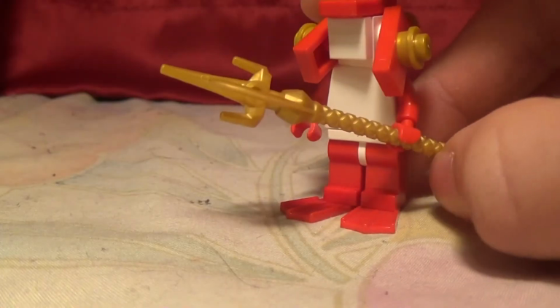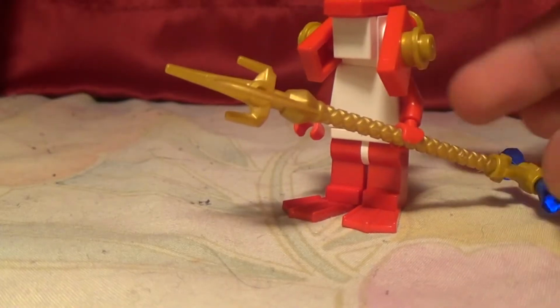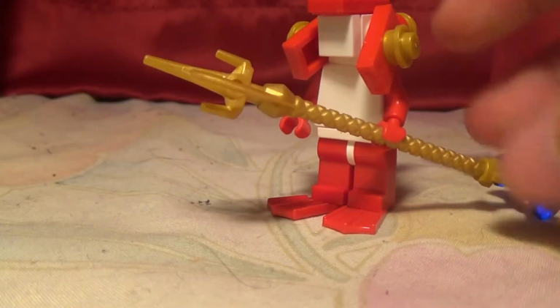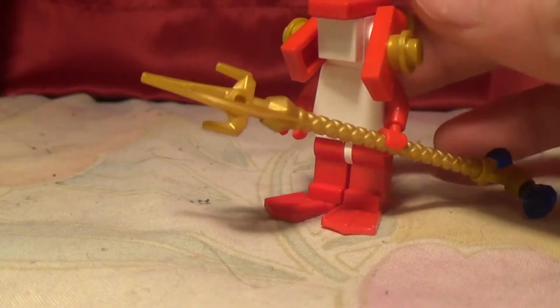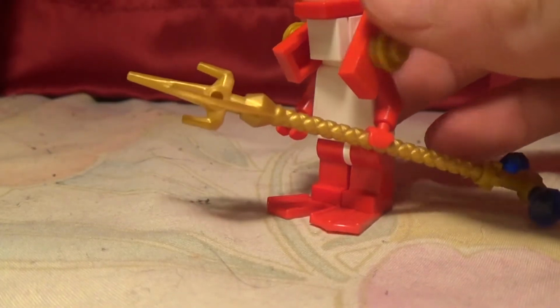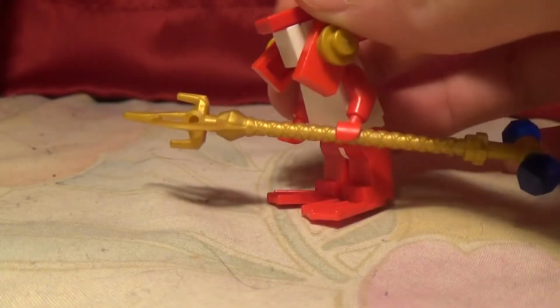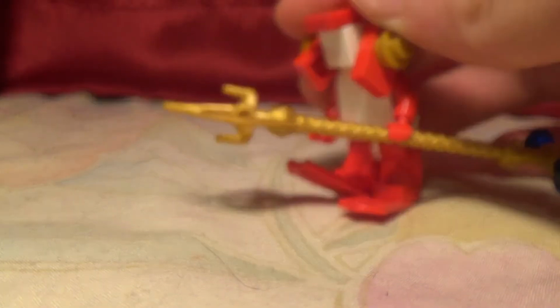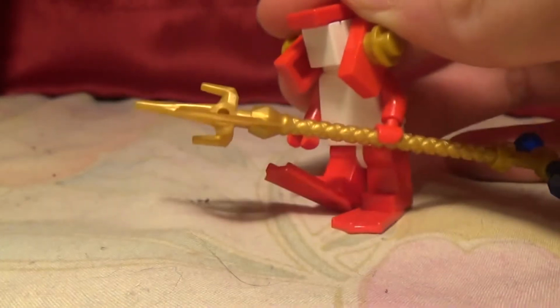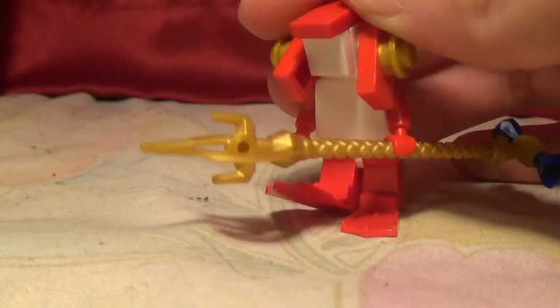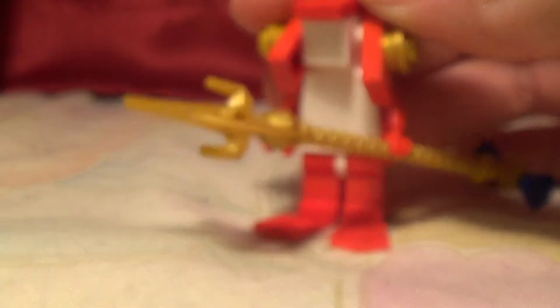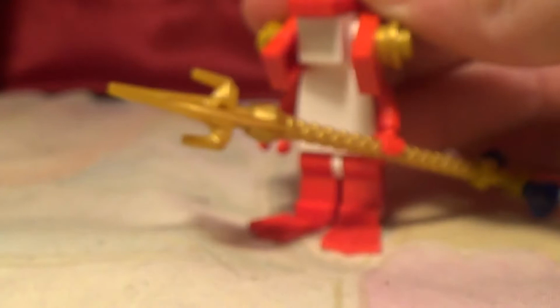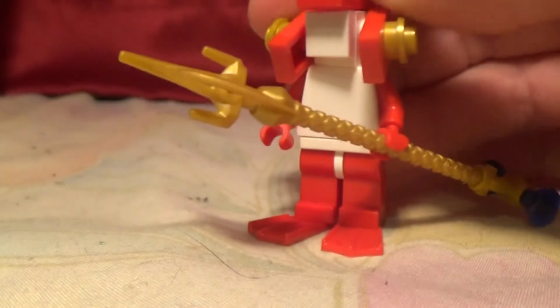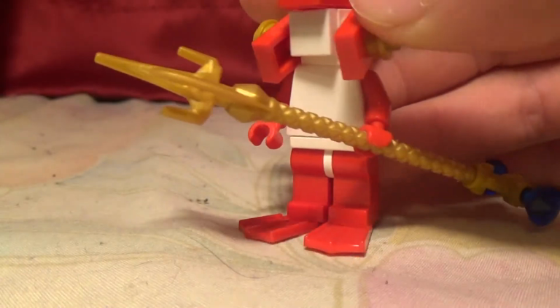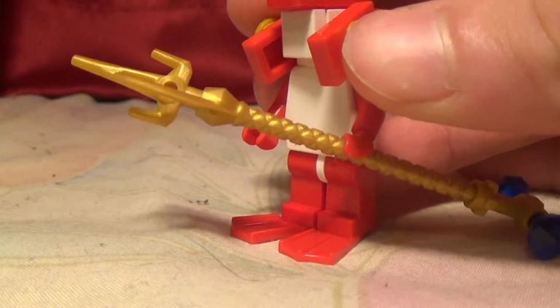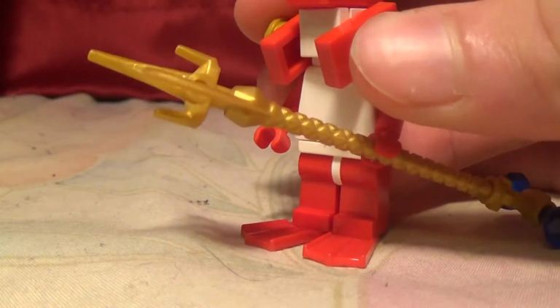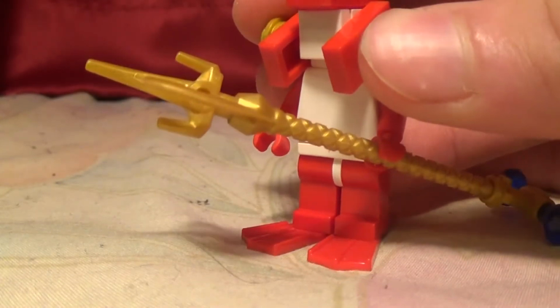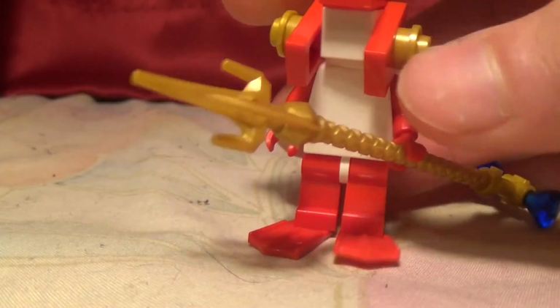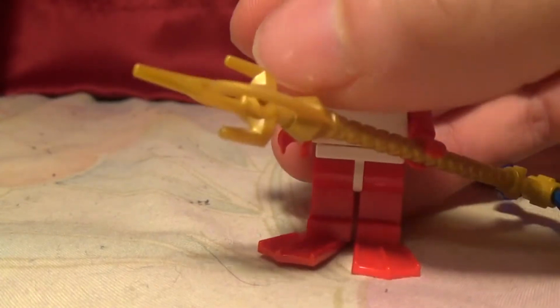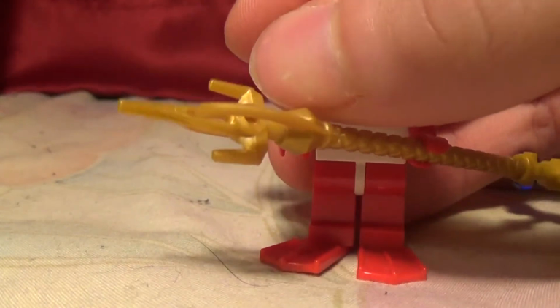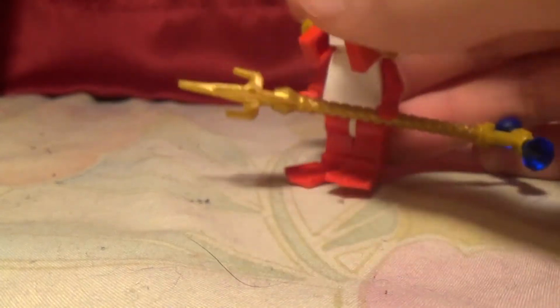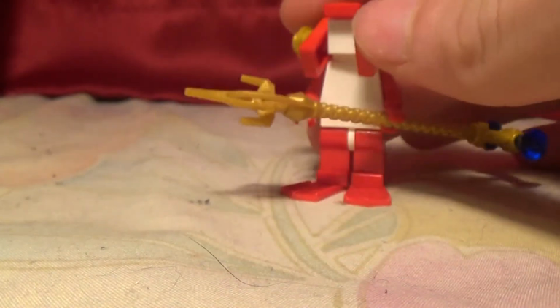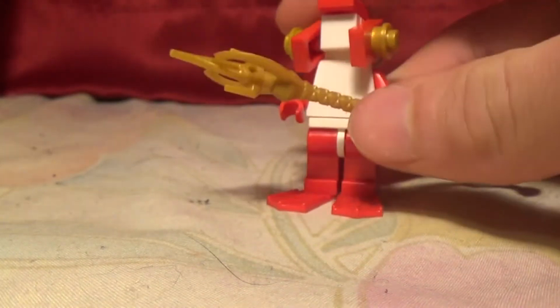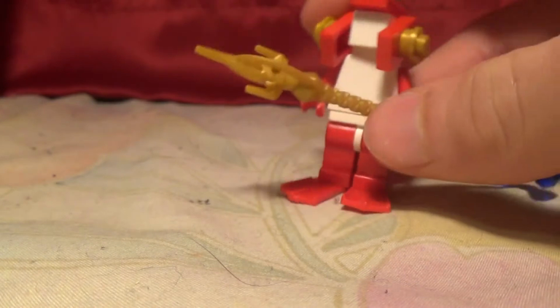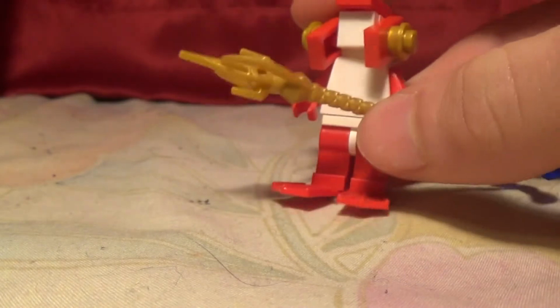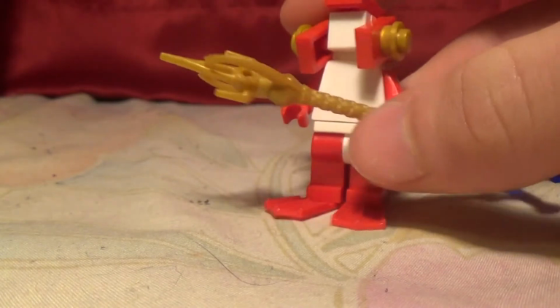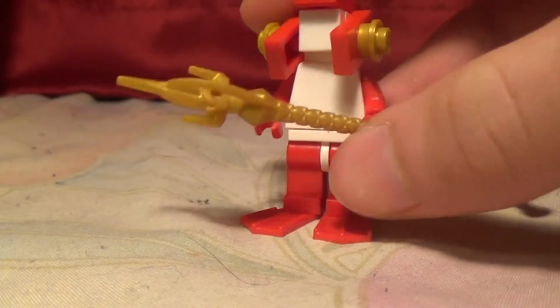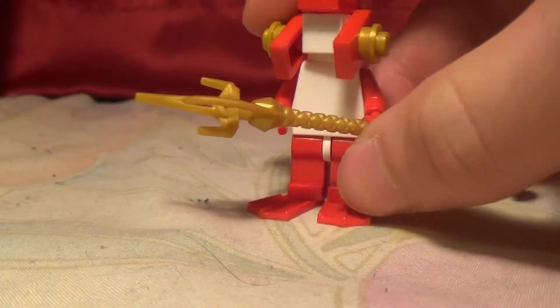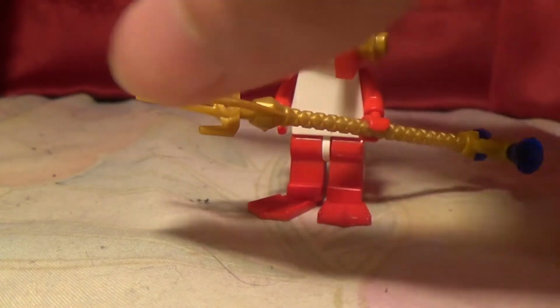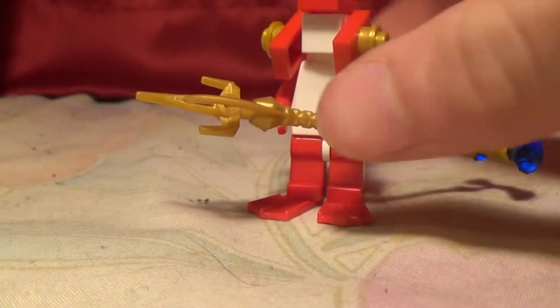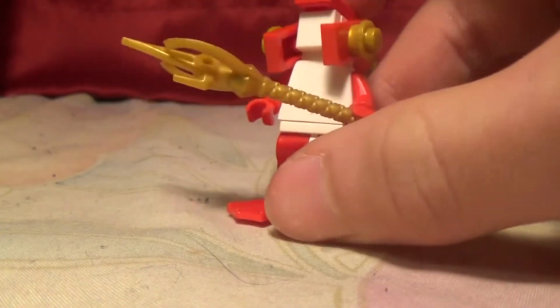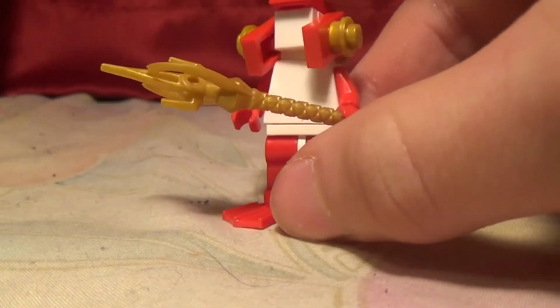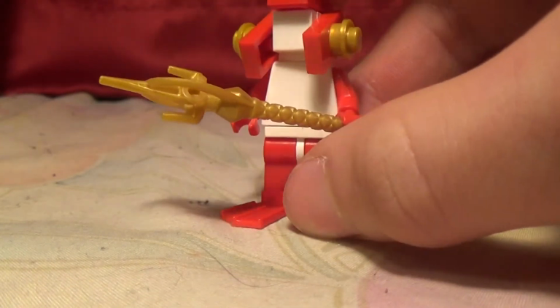Feel free to change any parts of this Zora that you want to in any way. I would actually suggest, if you wanted to, you could replace all these parts with blue parts or white parts and try to make like a giant army of Zora. That would probably look really cool.